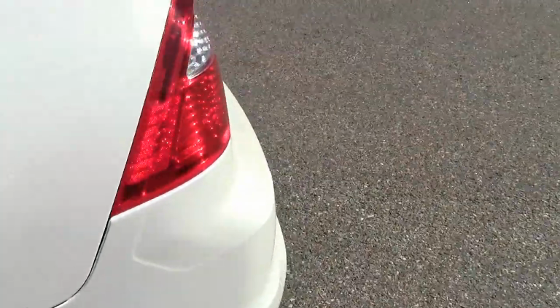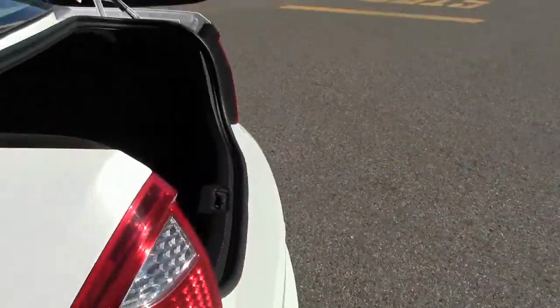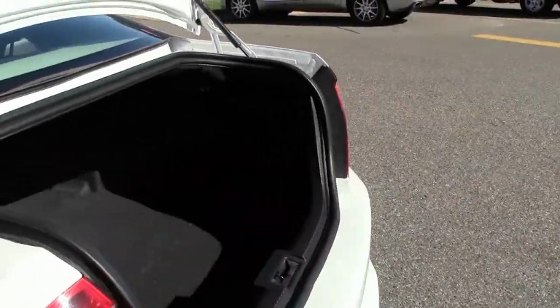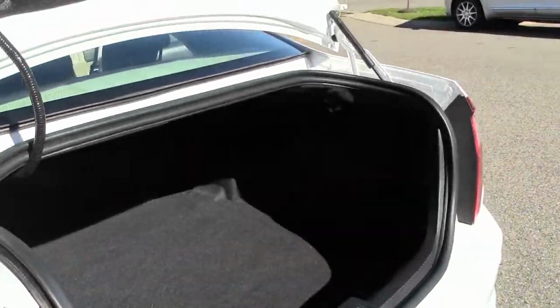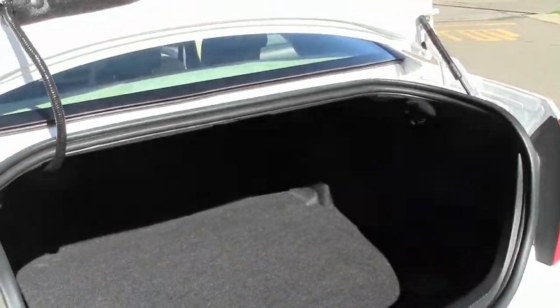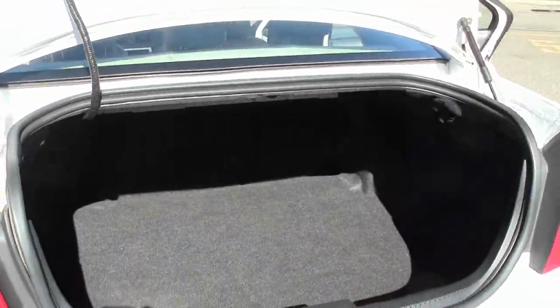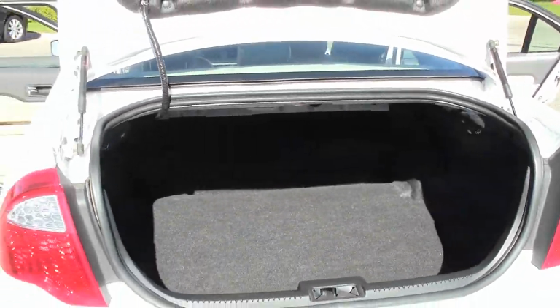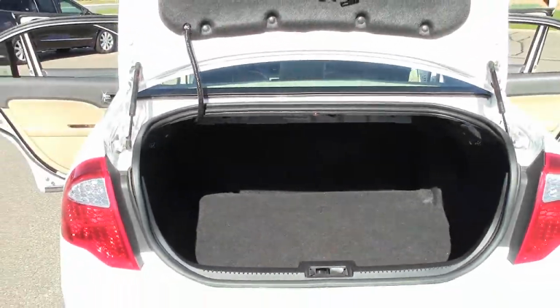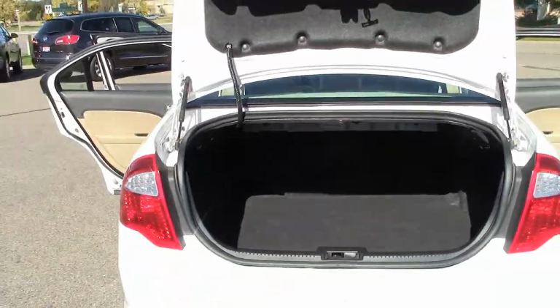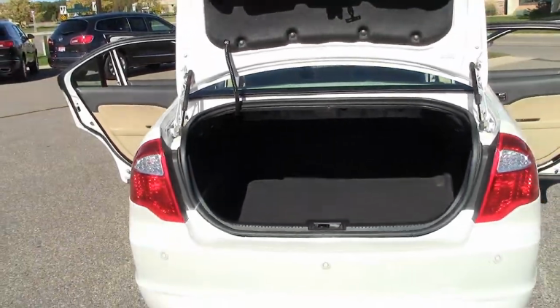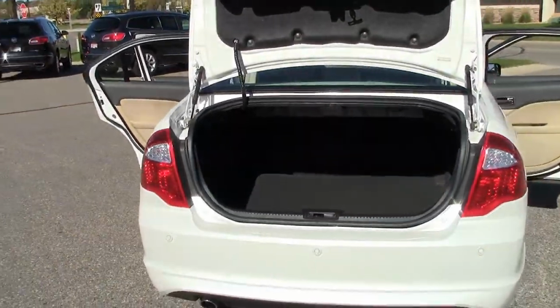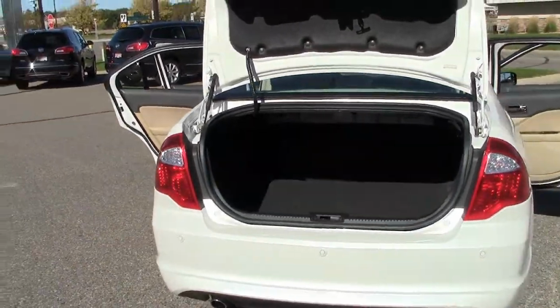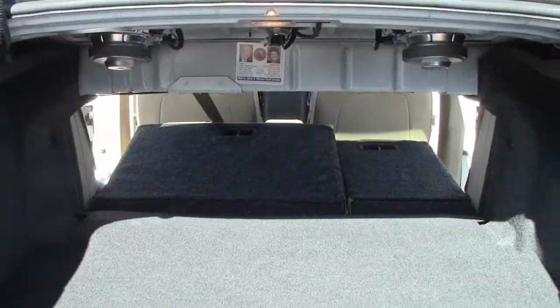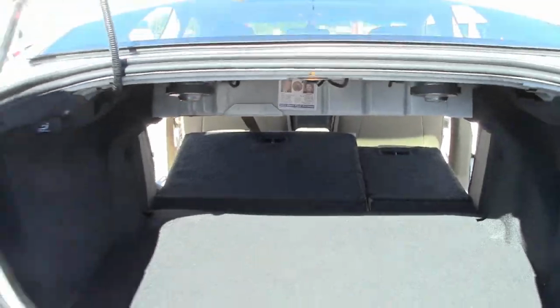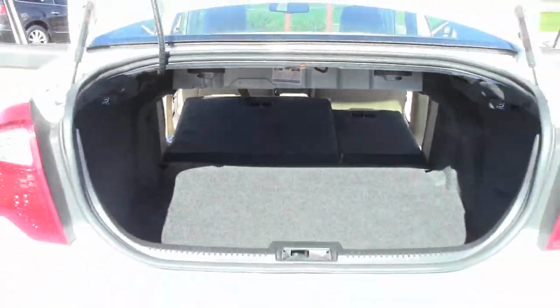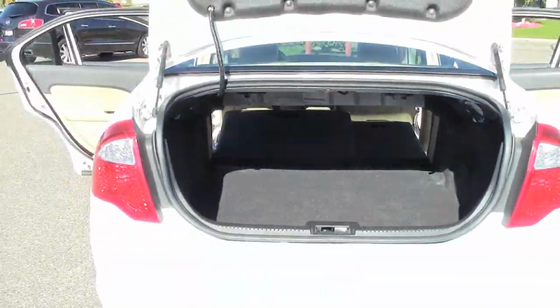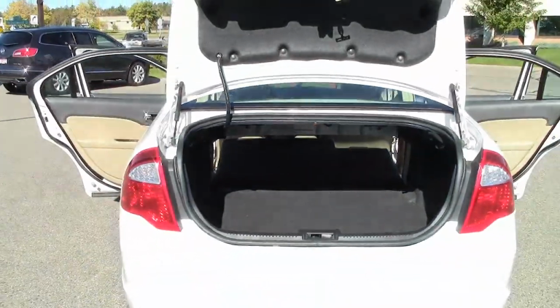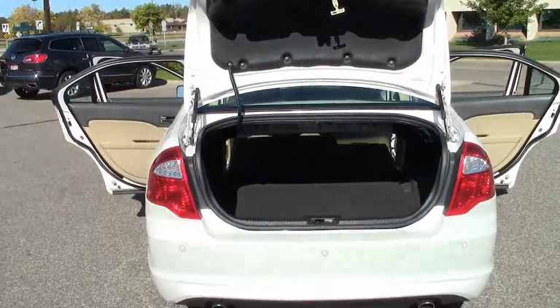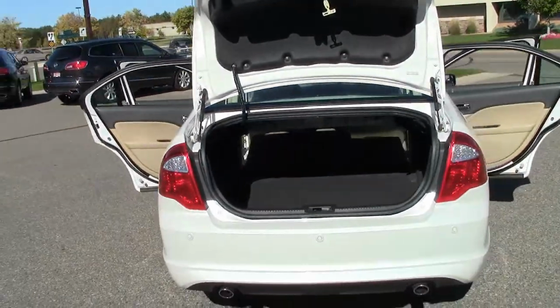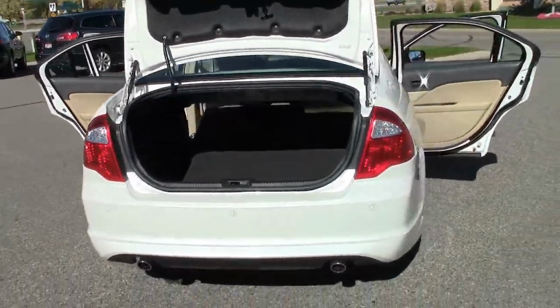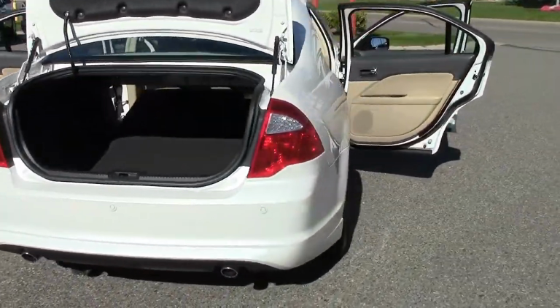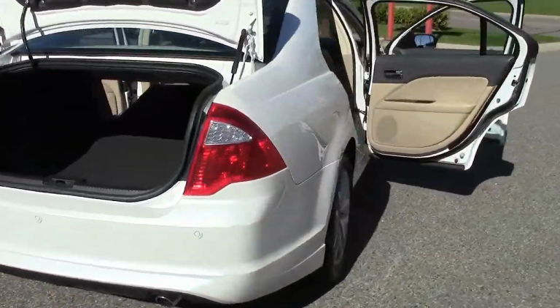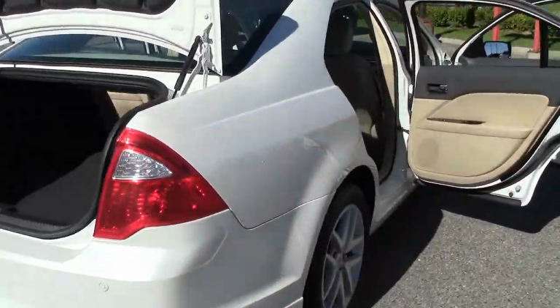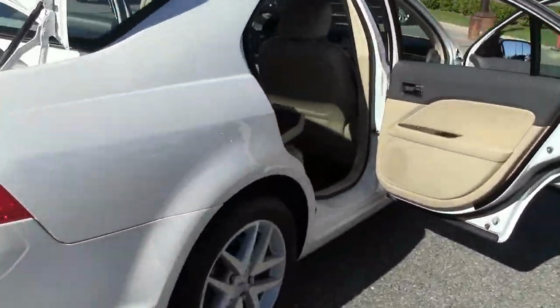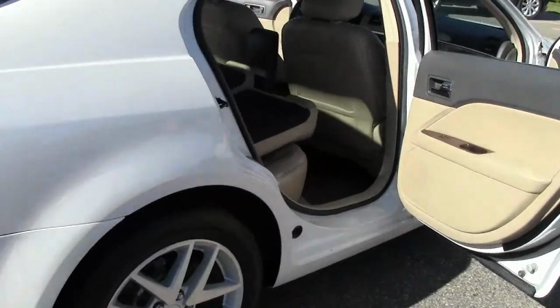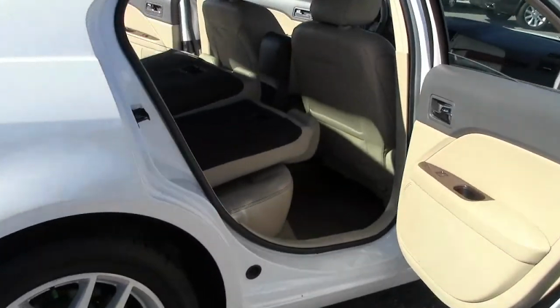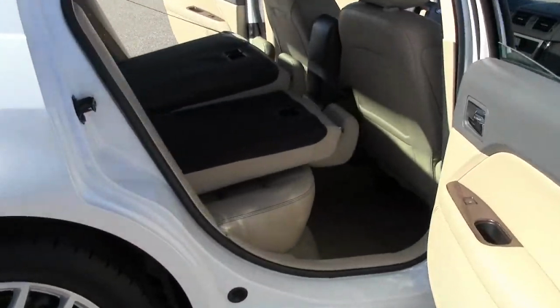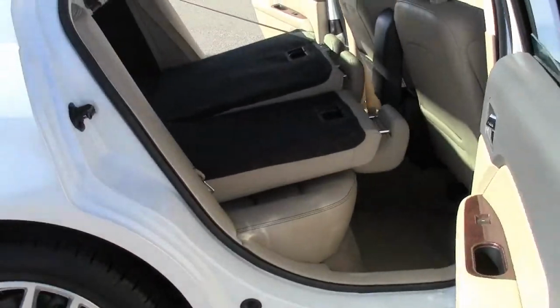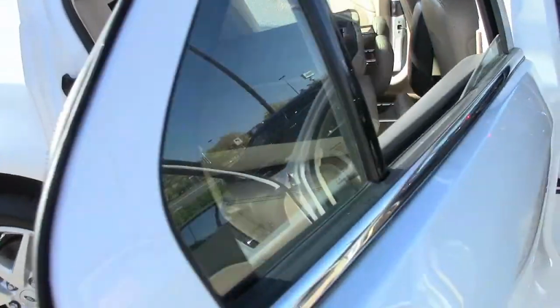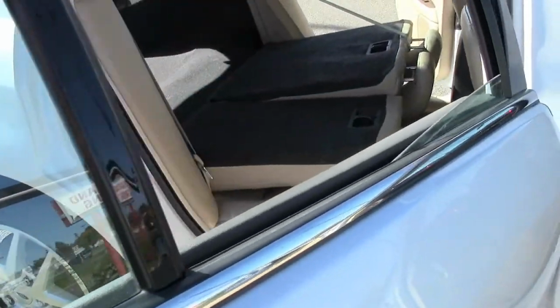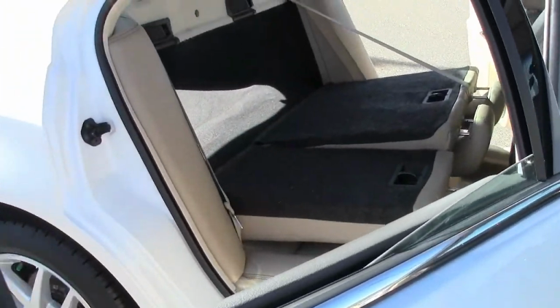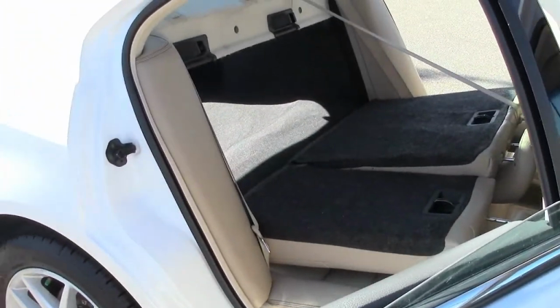One thing Fusion owners appreciate about their vehicles is that they offer generous trunk space for shopping, traveling, or transporting supplies to and from work. And of course, the back seats fold down to provide you with additional secured cargo space when needed.